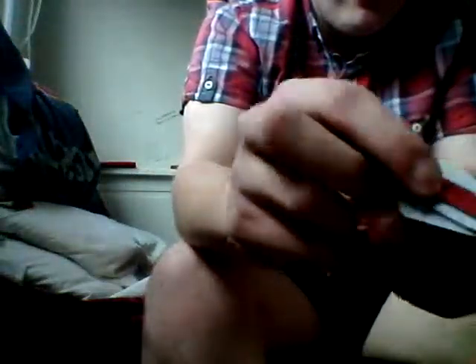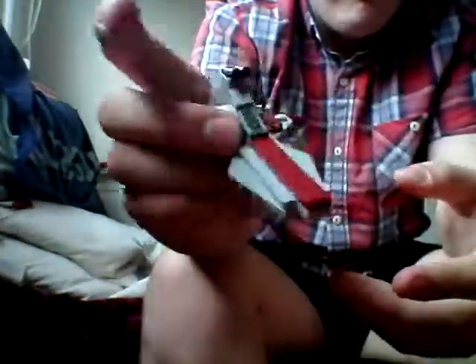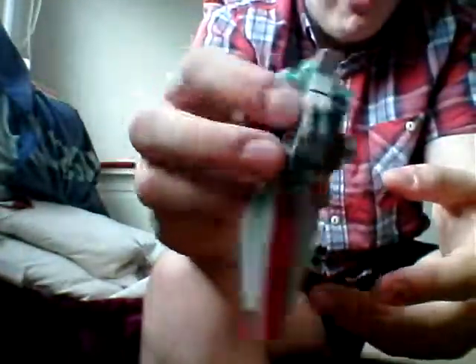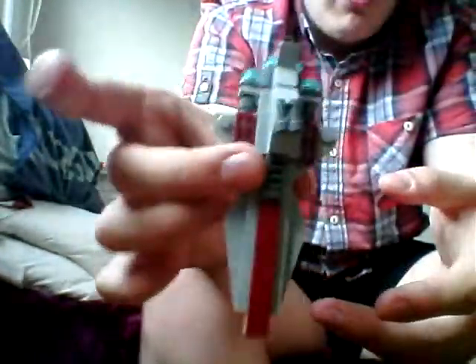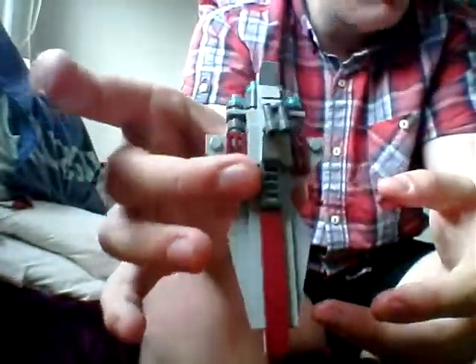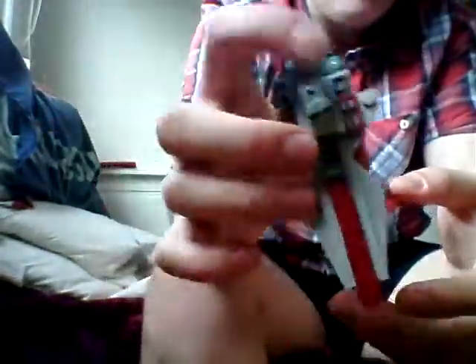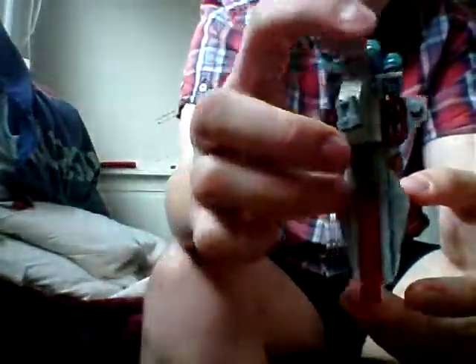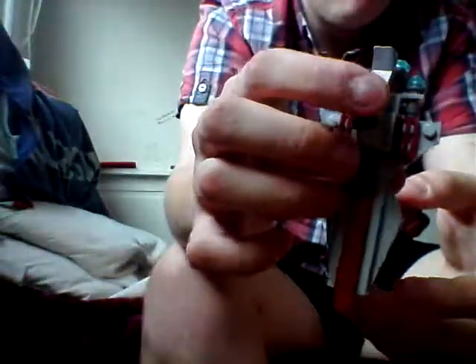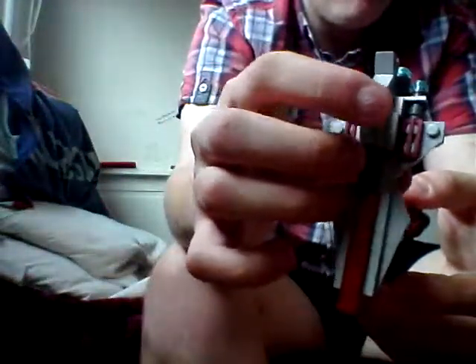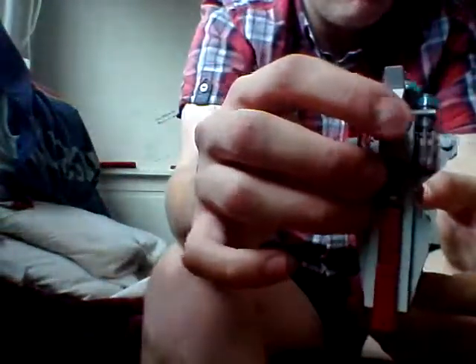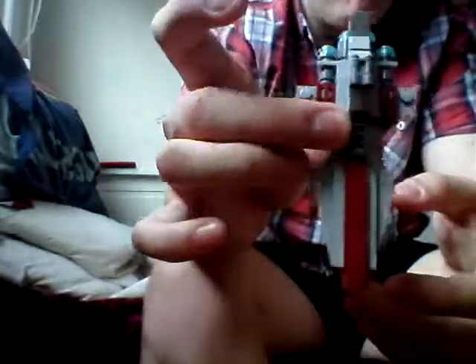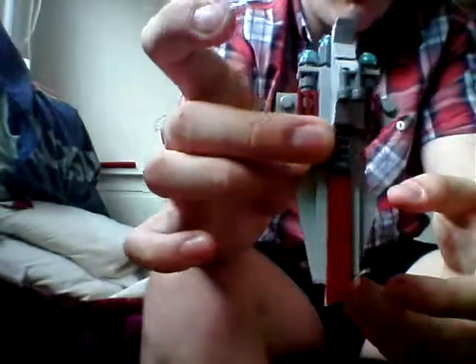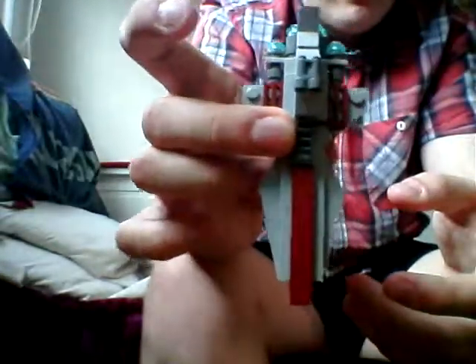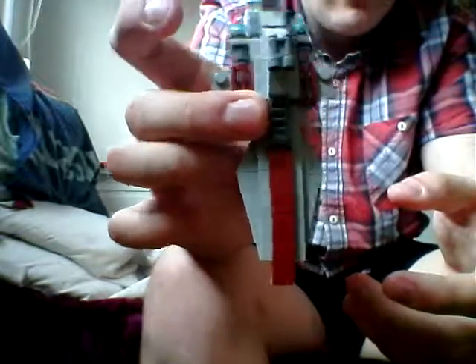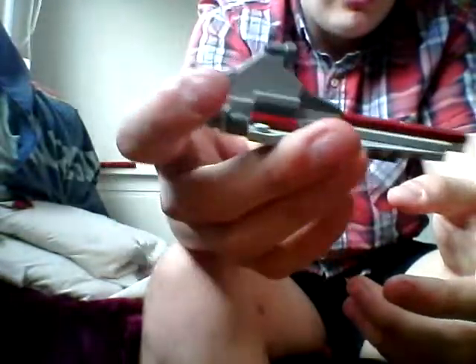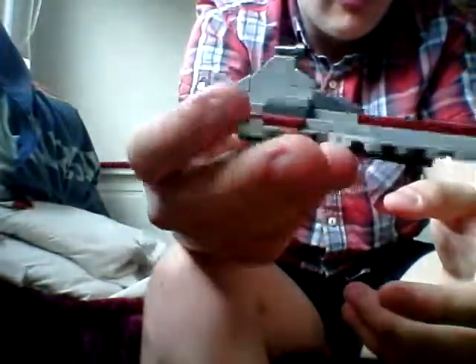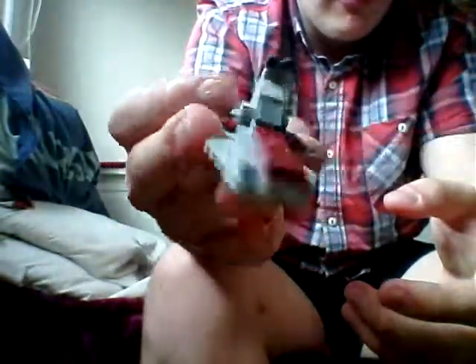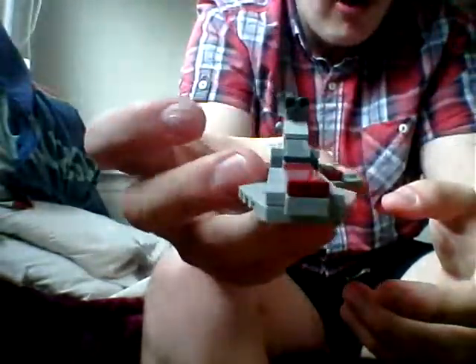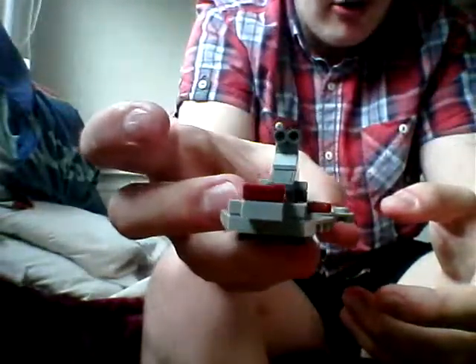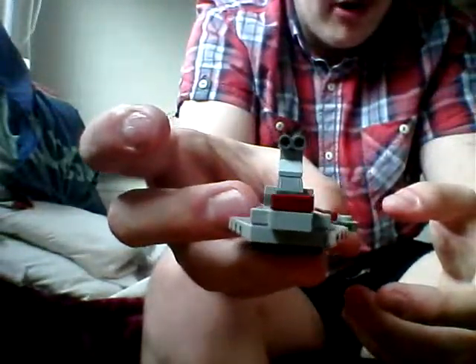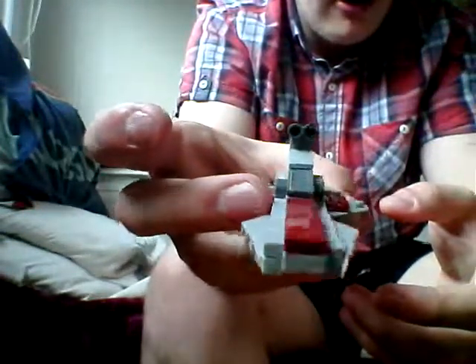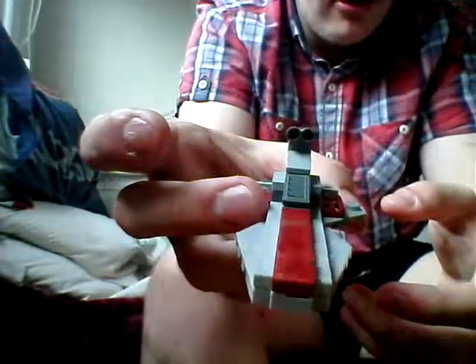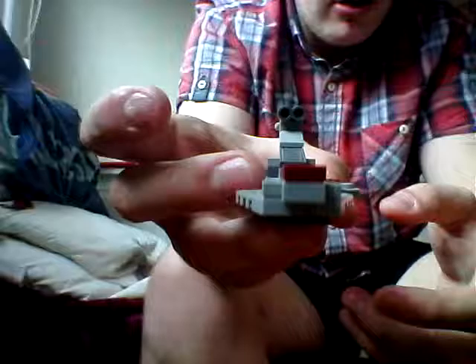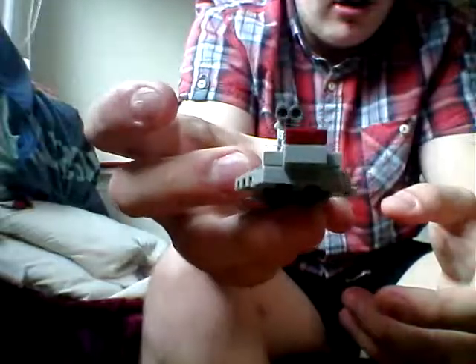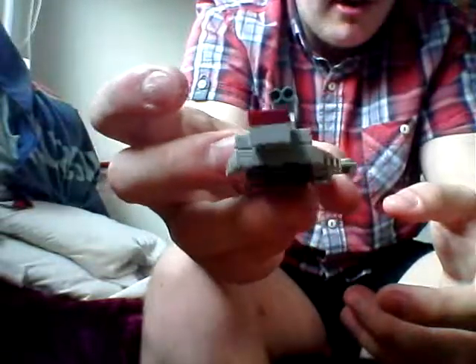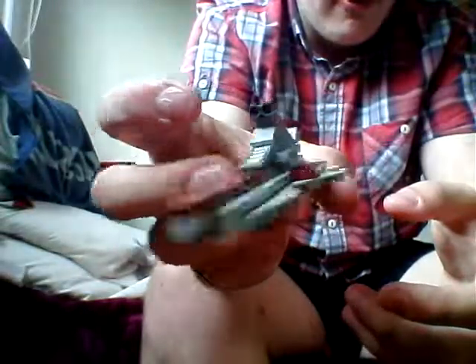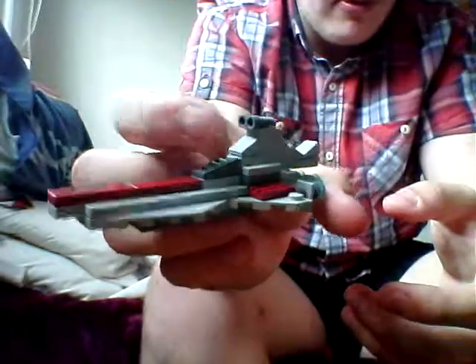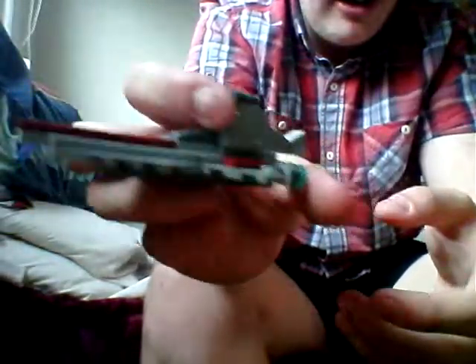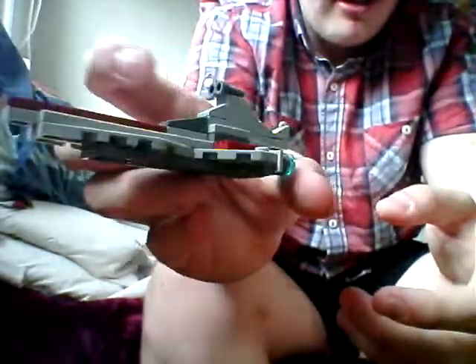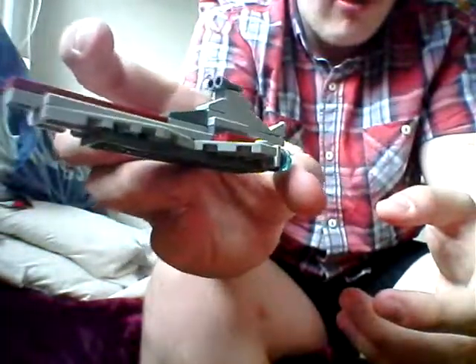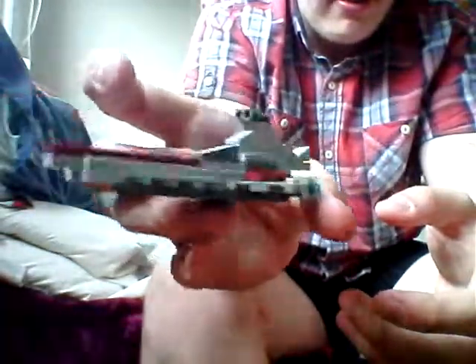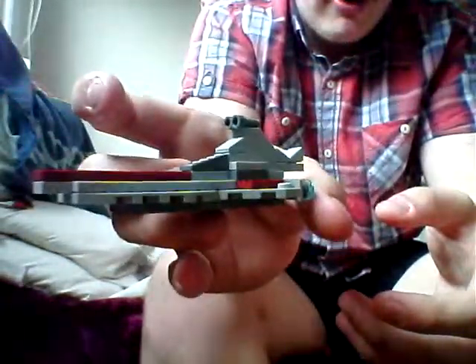It looks good. It does look good. From the front, it looks quite nice. From the side, or from this sort of angle, it just looks good from most angles. Let's just say that.